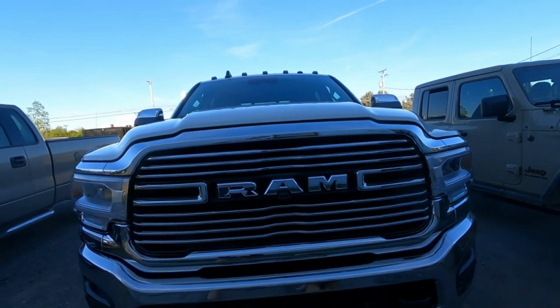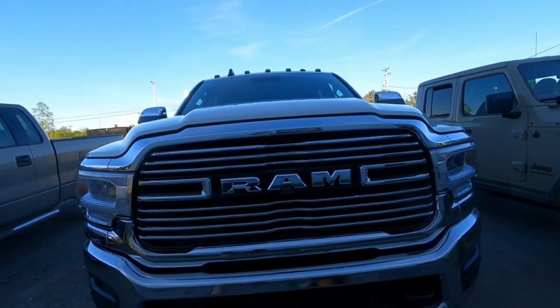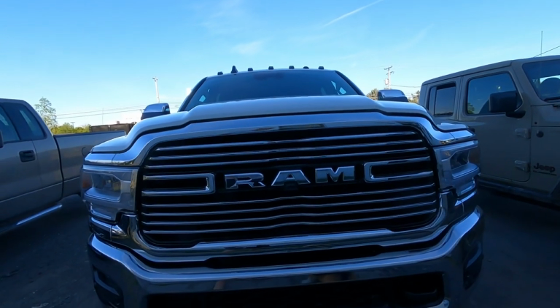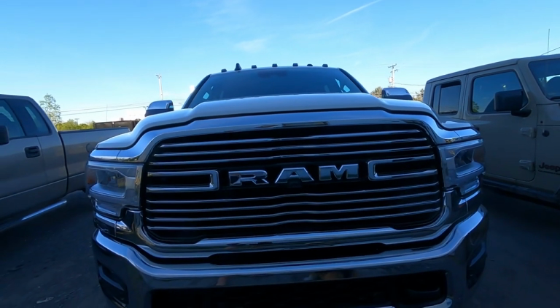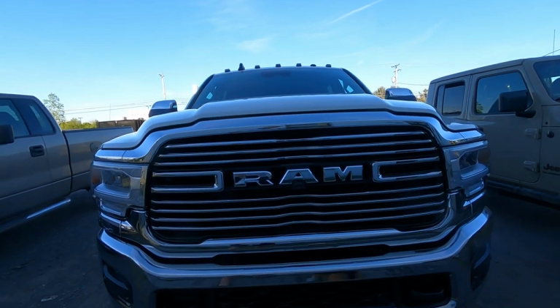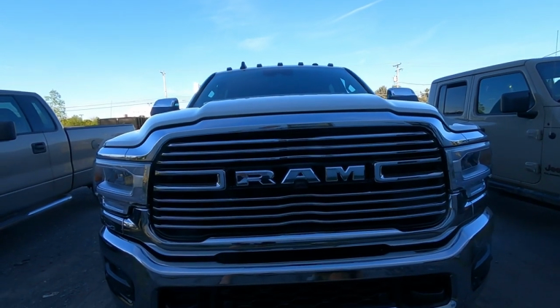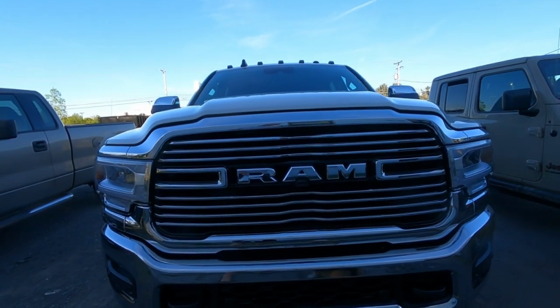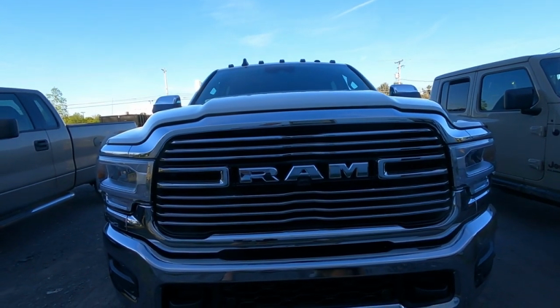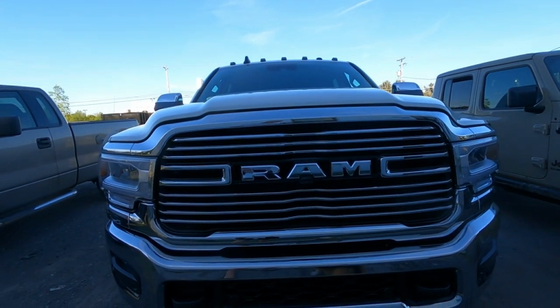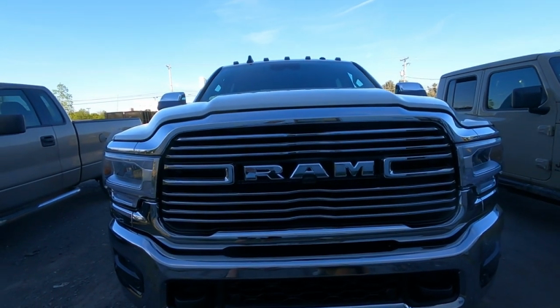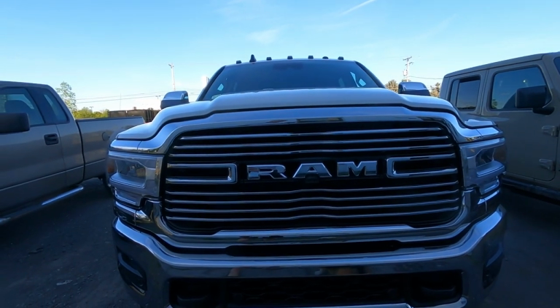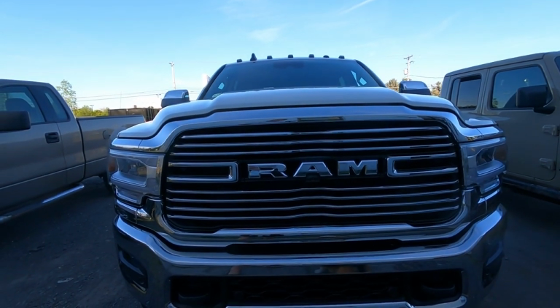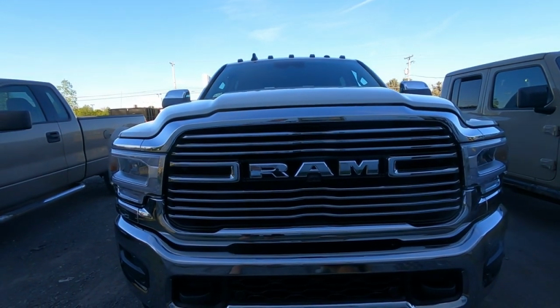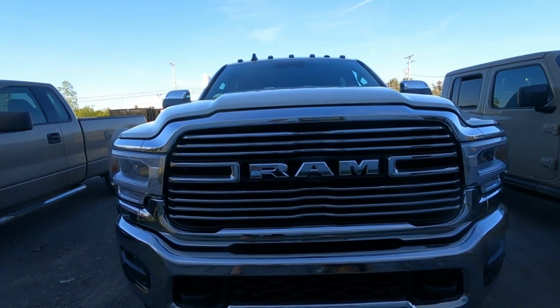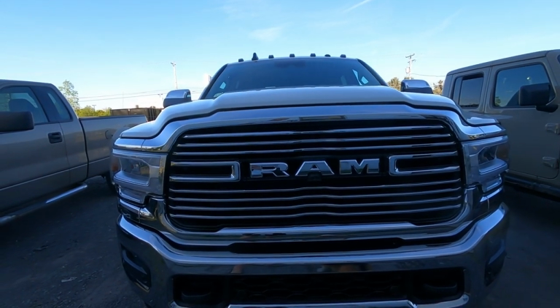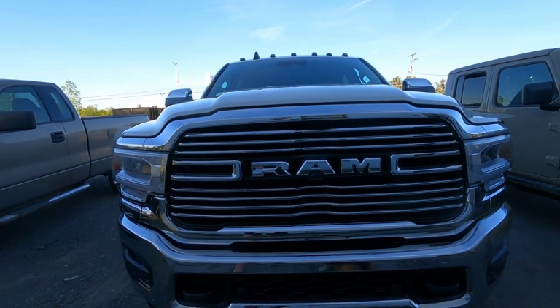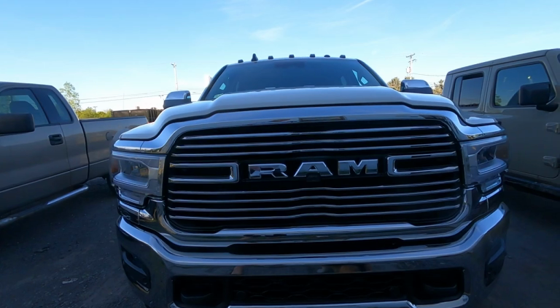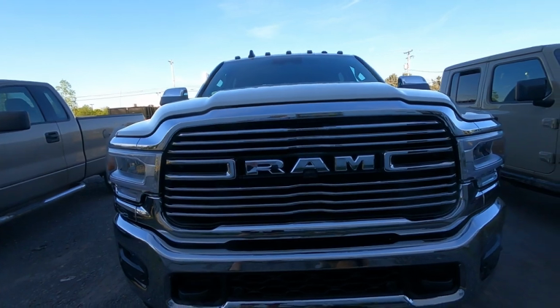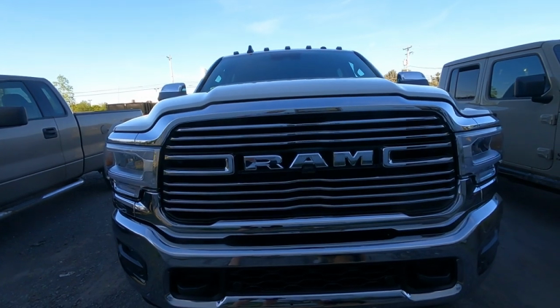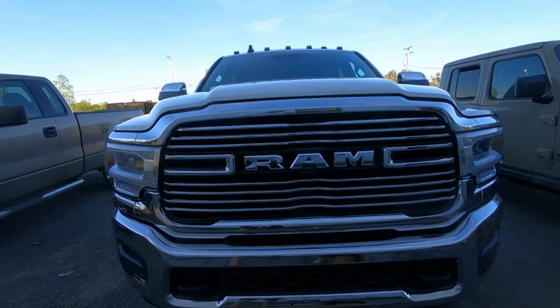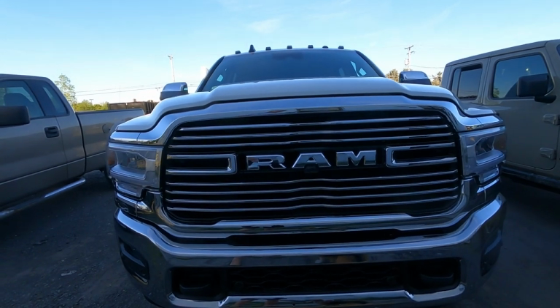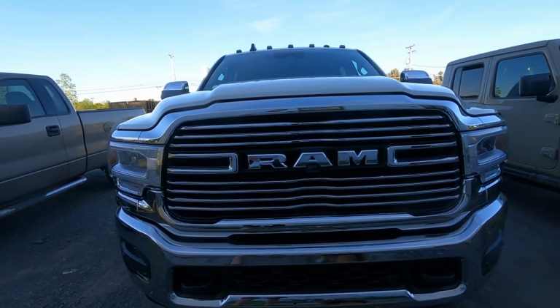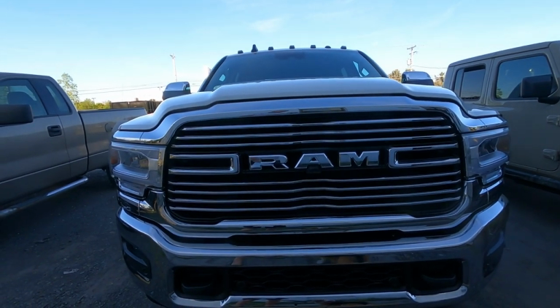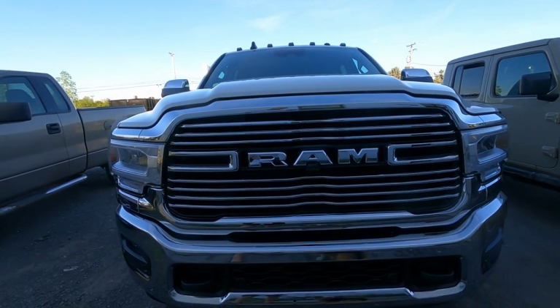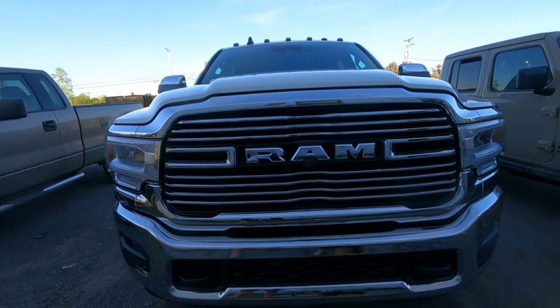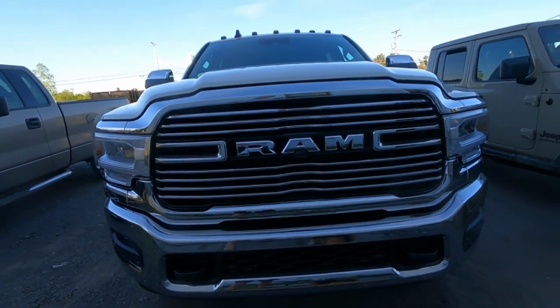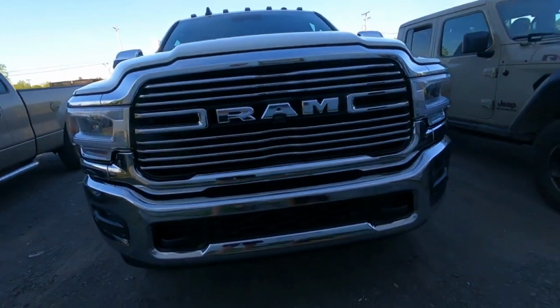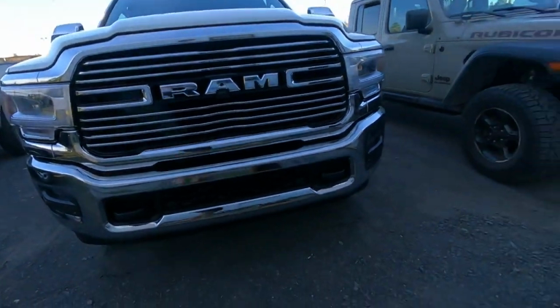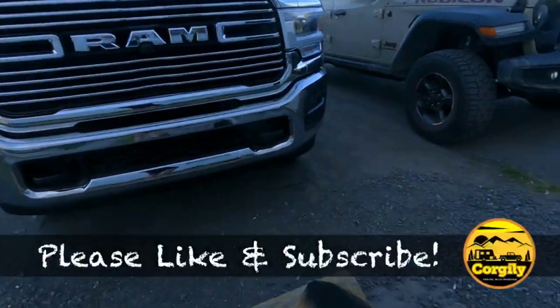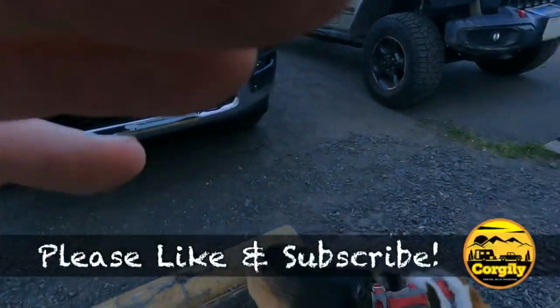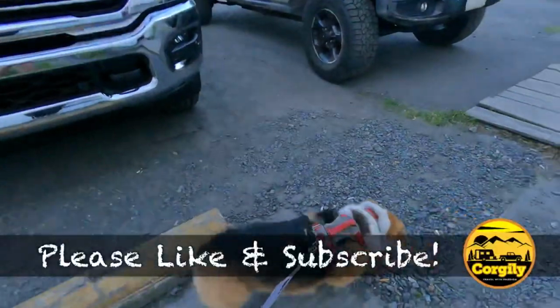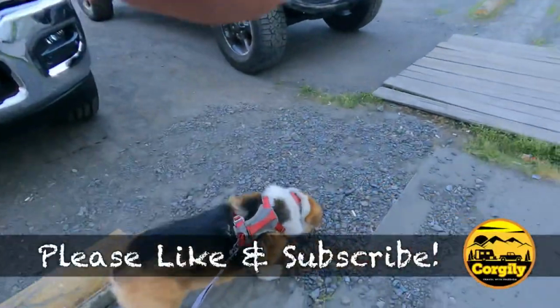Please like and subscribe and we will continue to share with you our adventures and moving to full-time living.